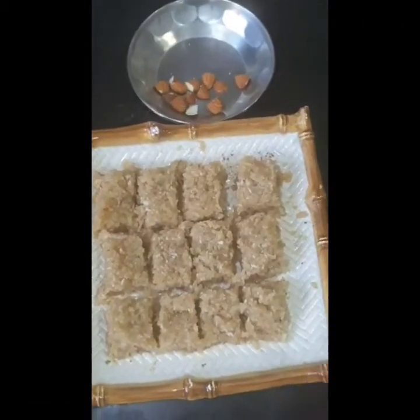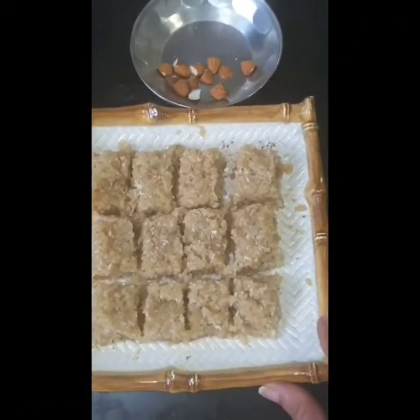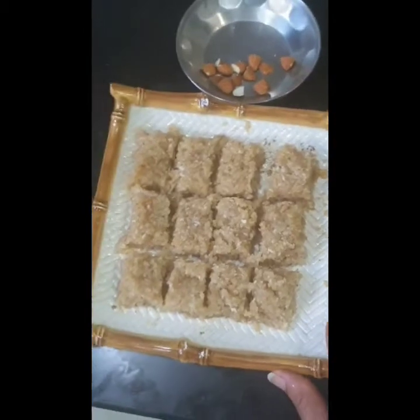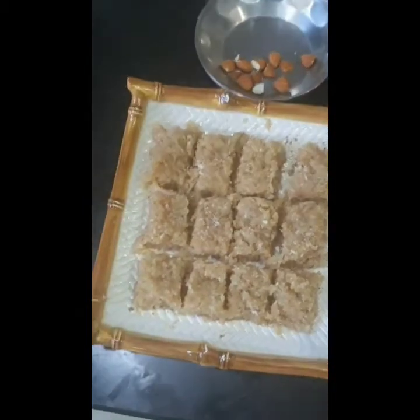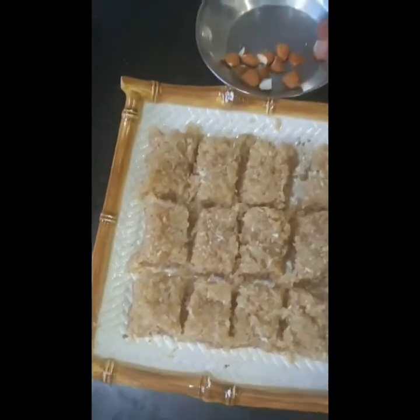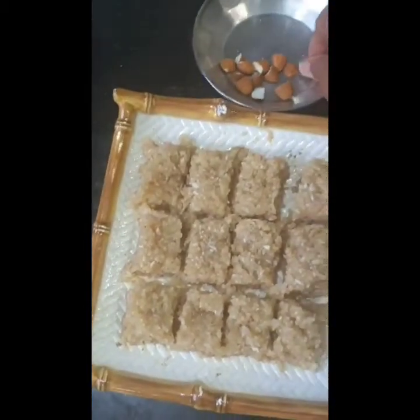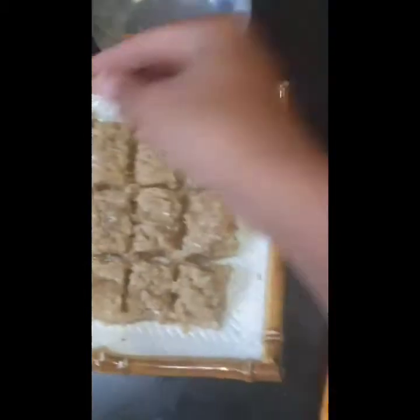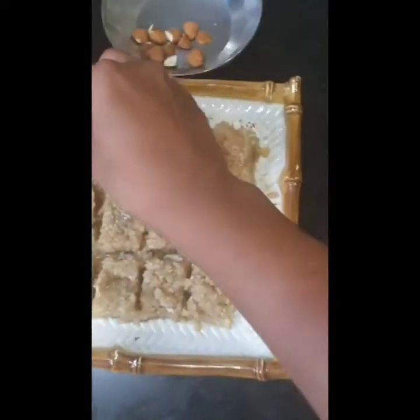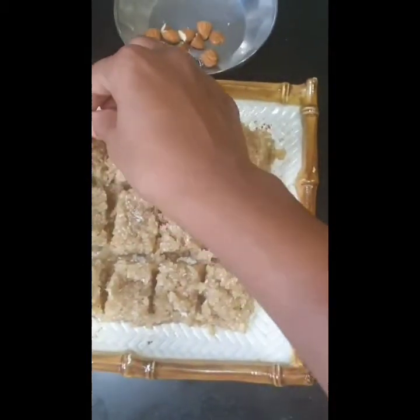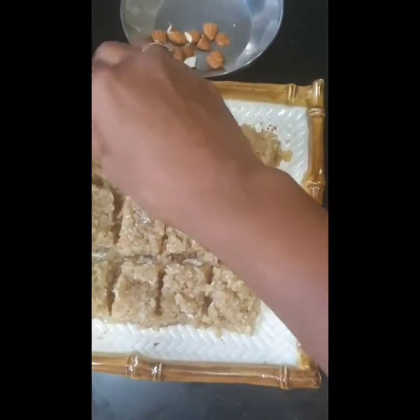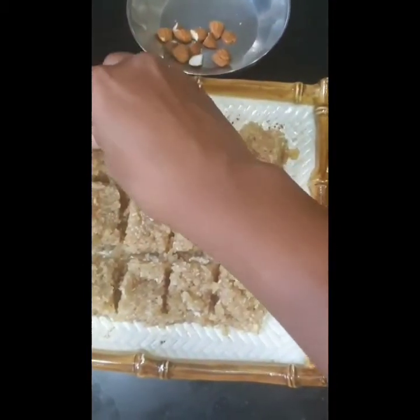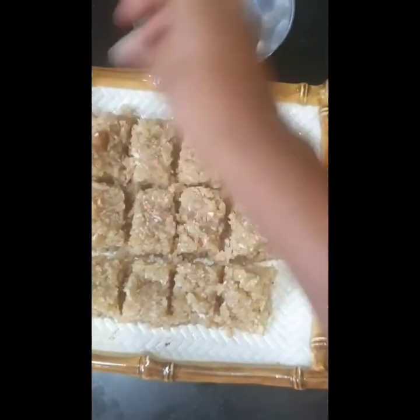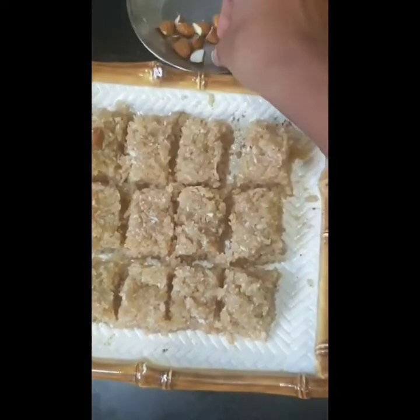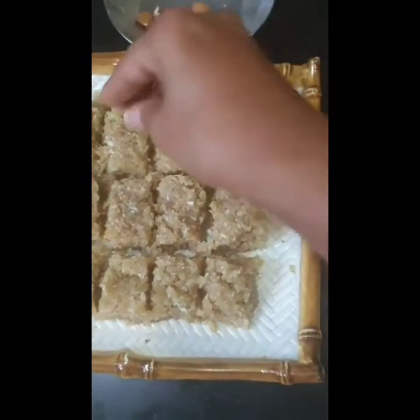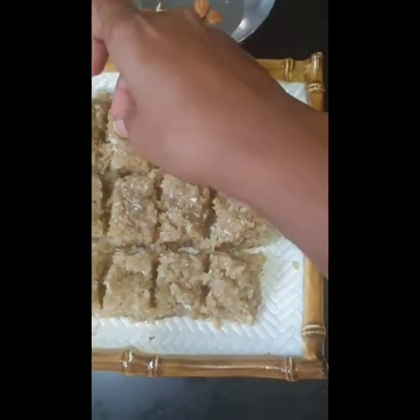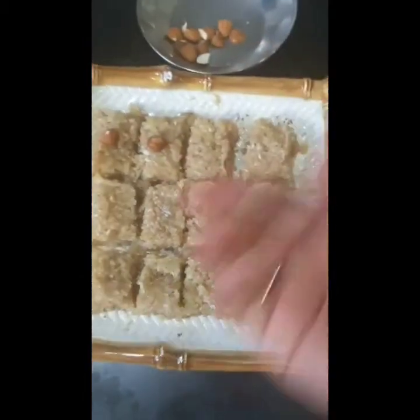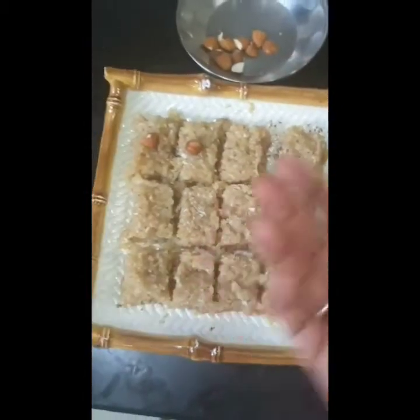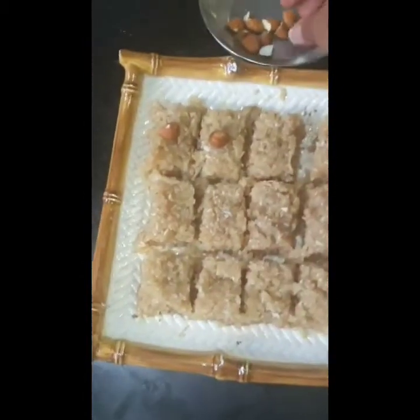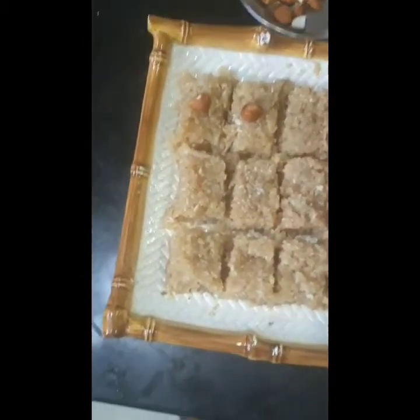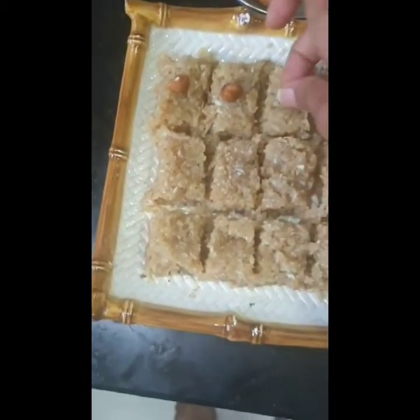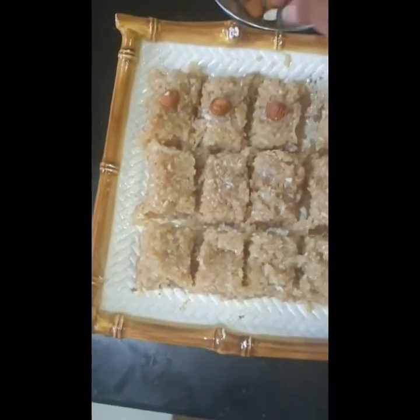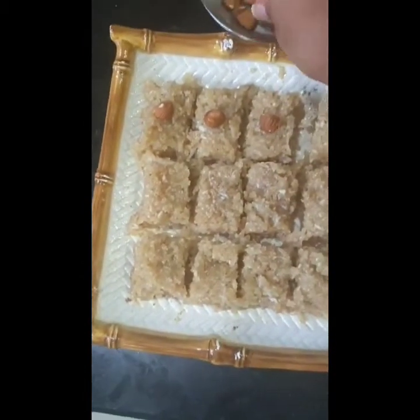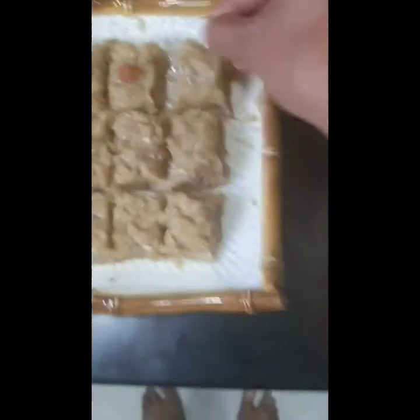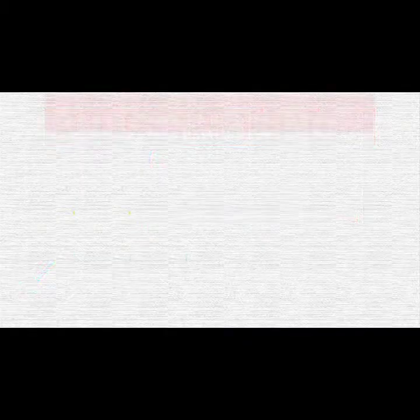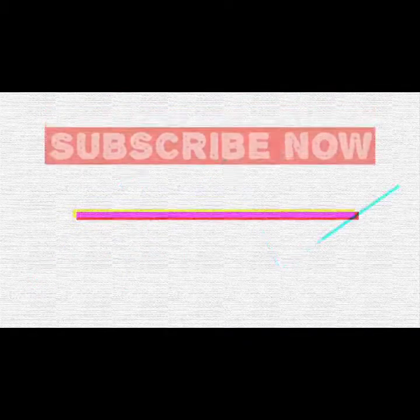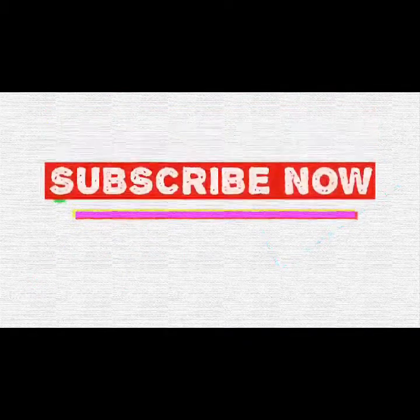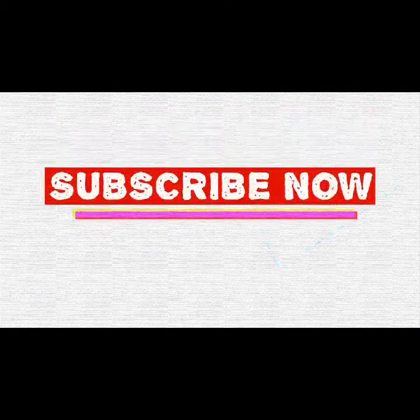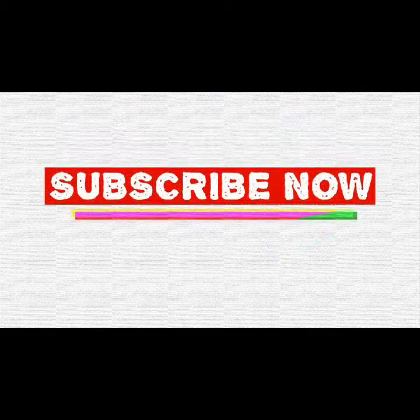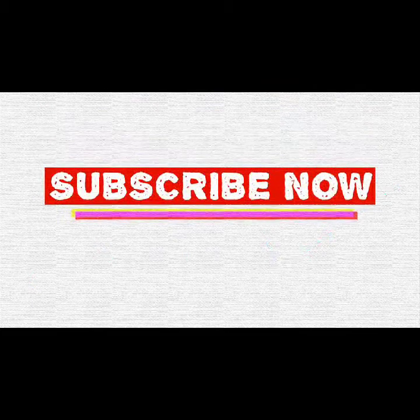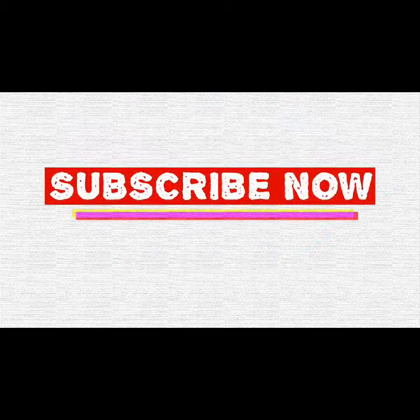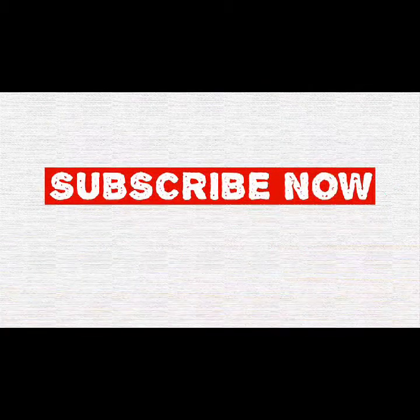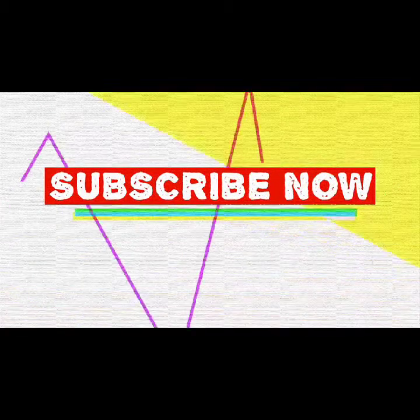I've cut it out into squares. If you wish, you can add cut almond pieces on top as a garnish. If you like this recipe, do like, share, and subscribe. Thank you!